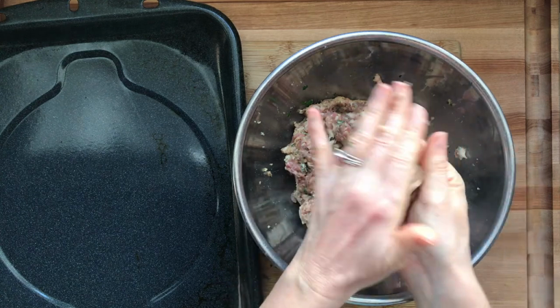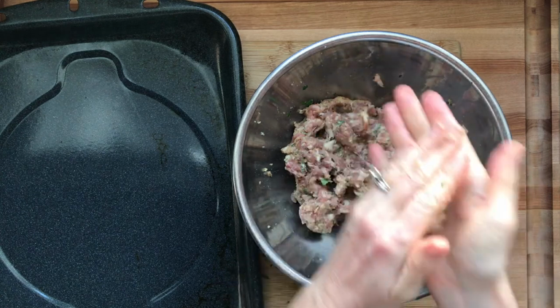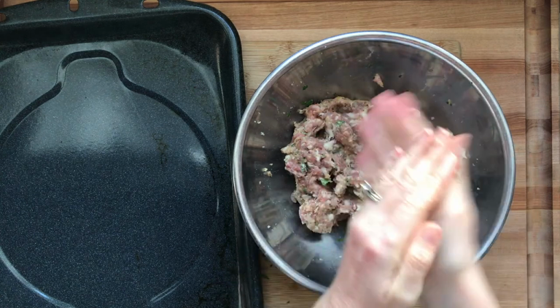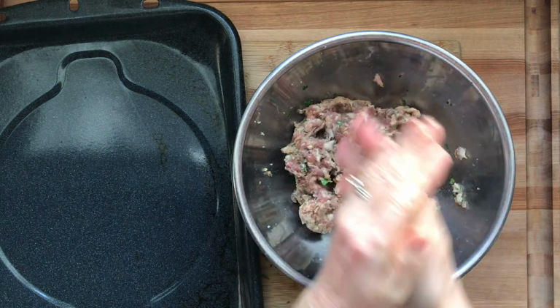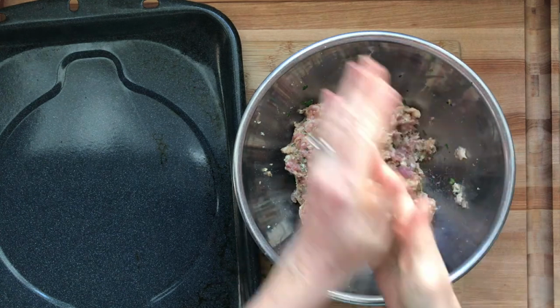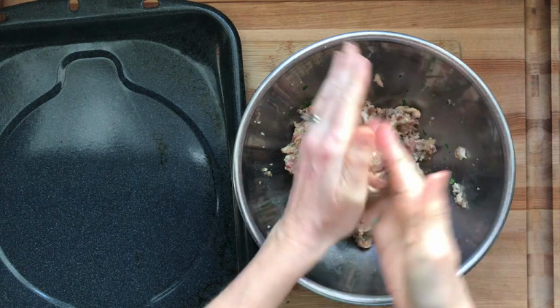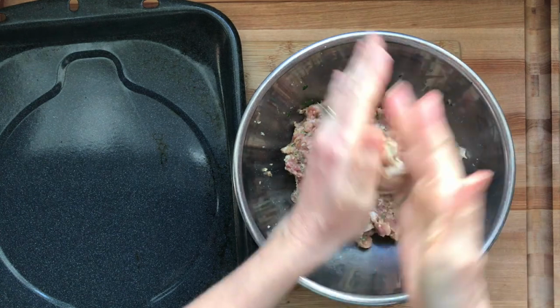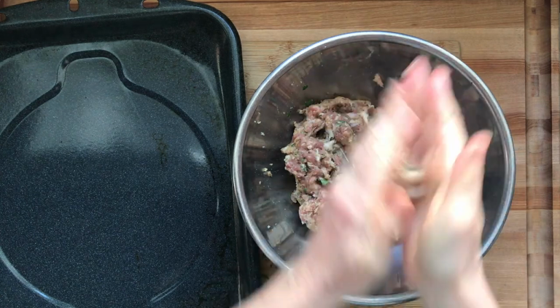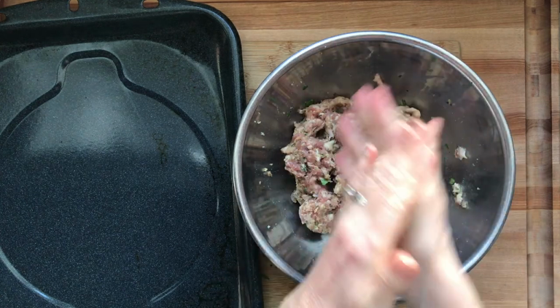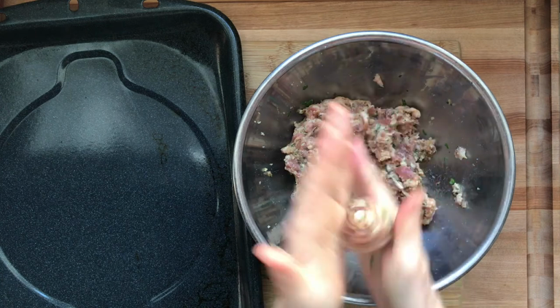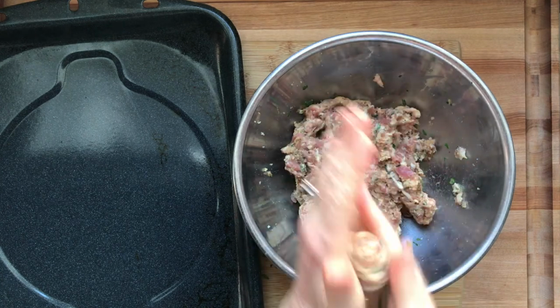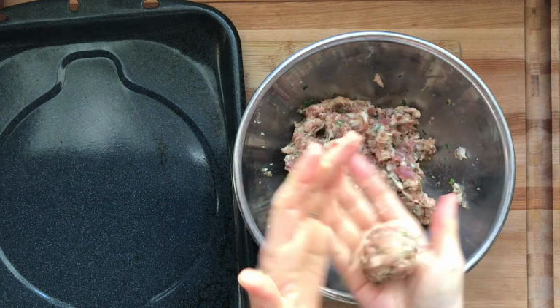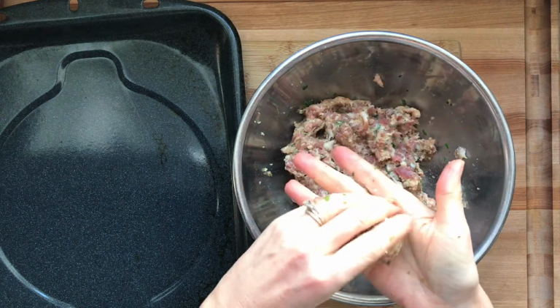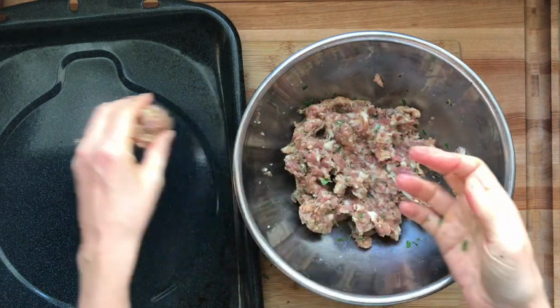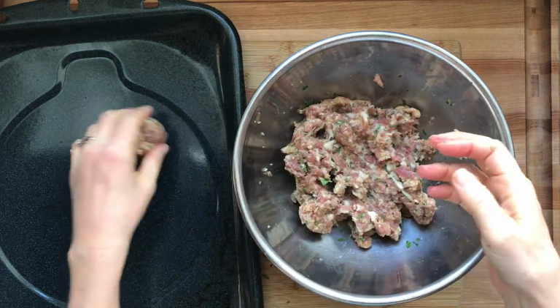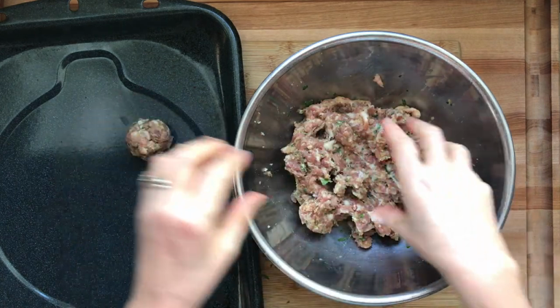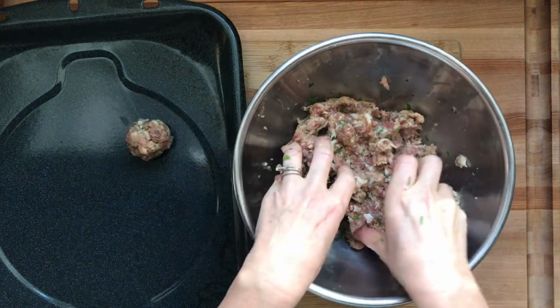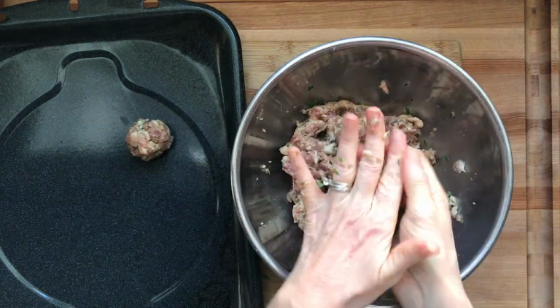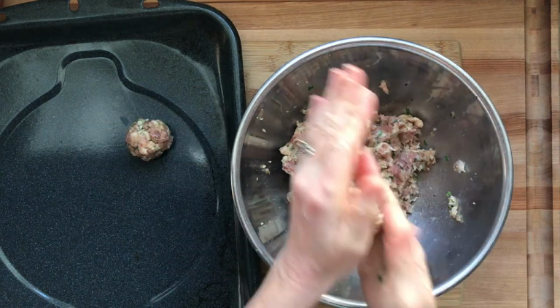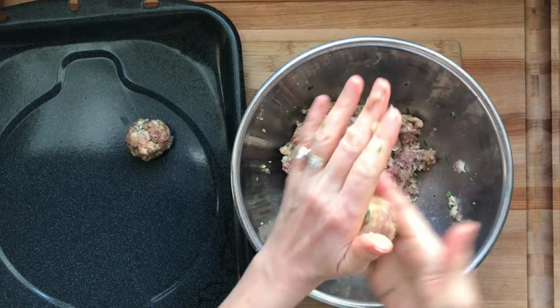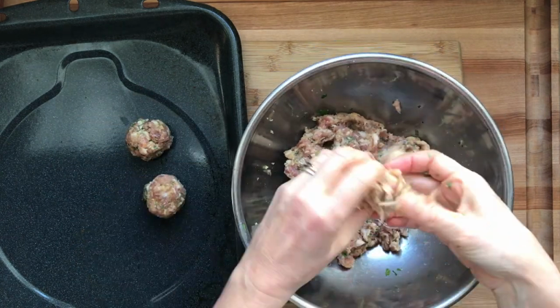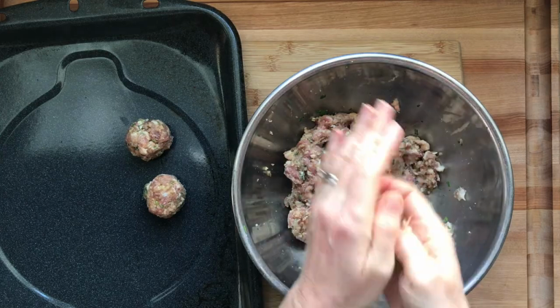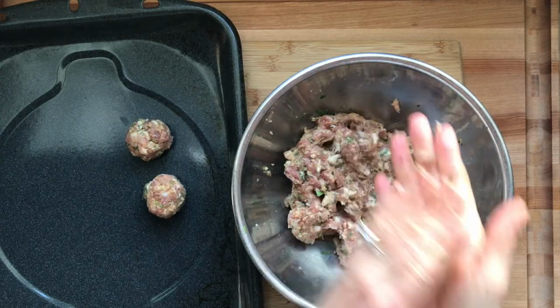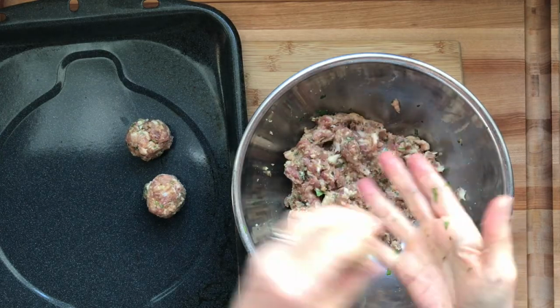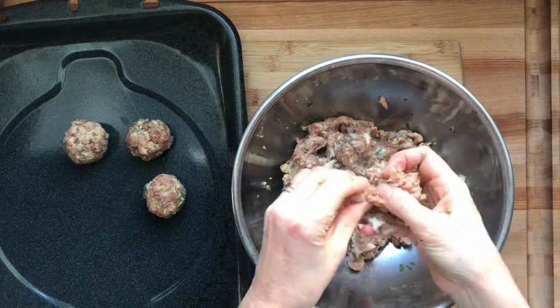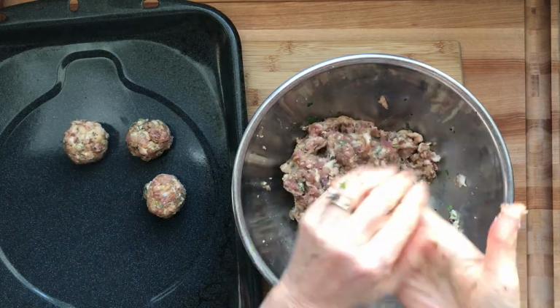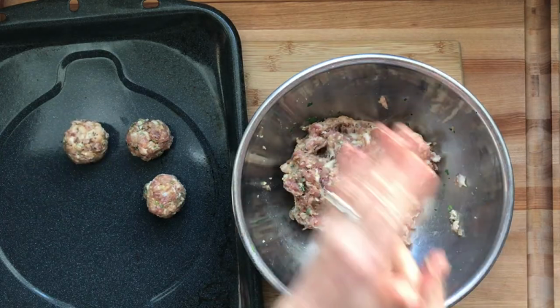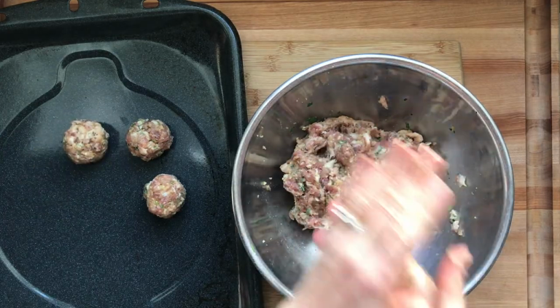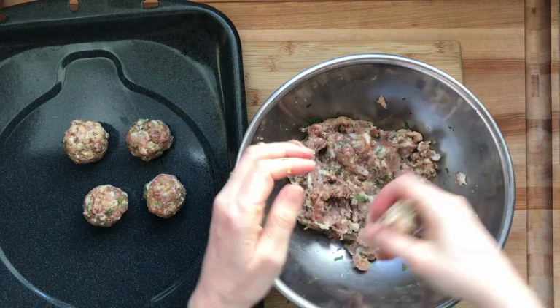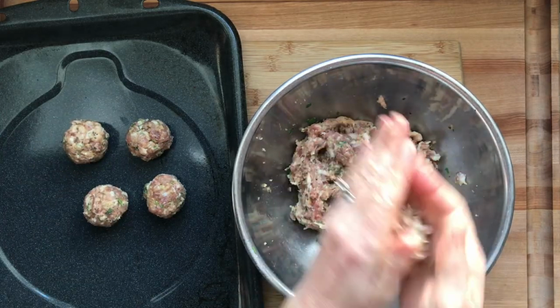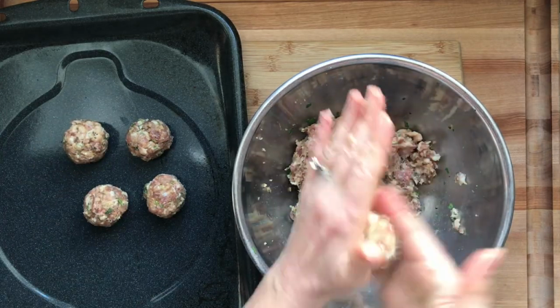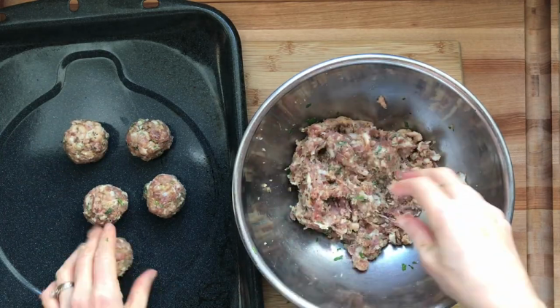You could also use gluten-free breadcrumbs or pulverized gluten-free oats. I'm going to make these into about one and a half inches — make them however big you like. The bigger you make them the longer you have to cook them.